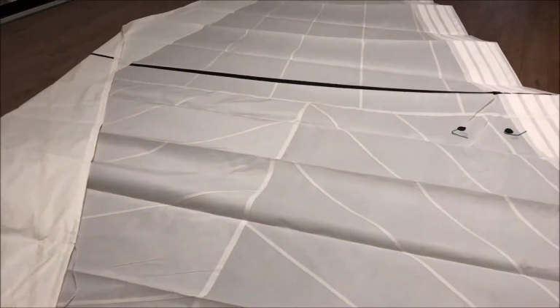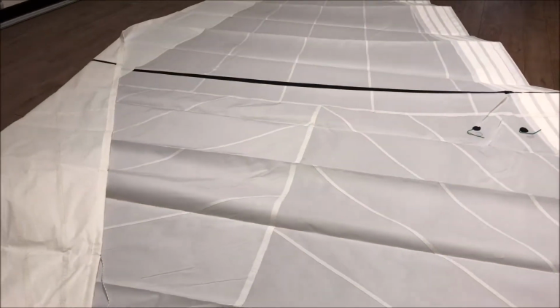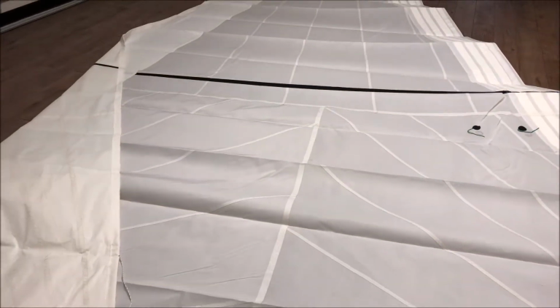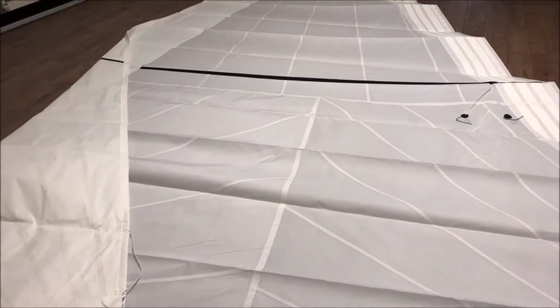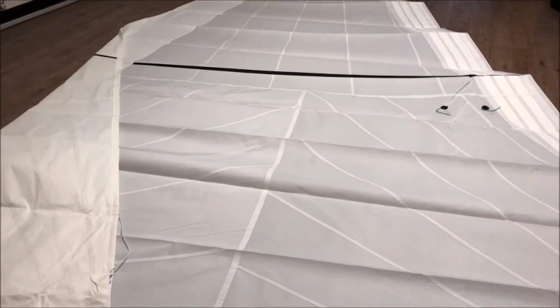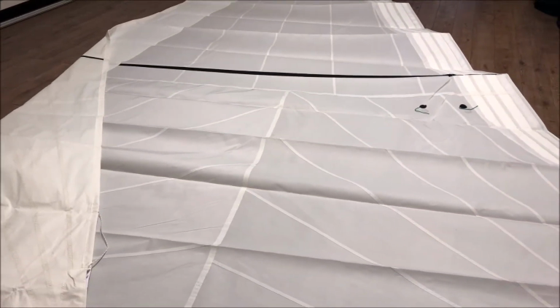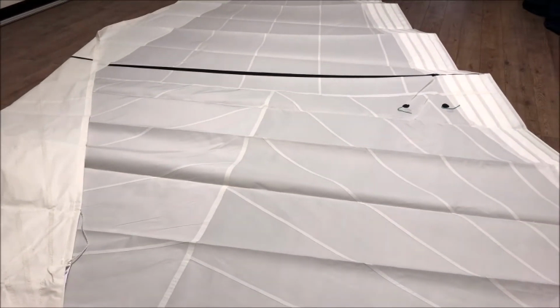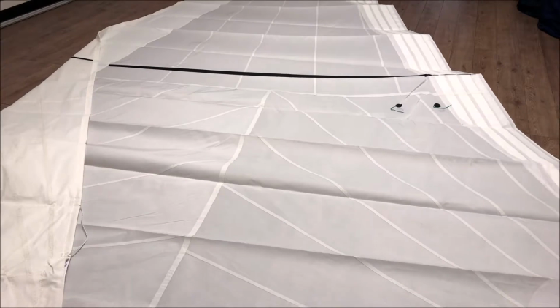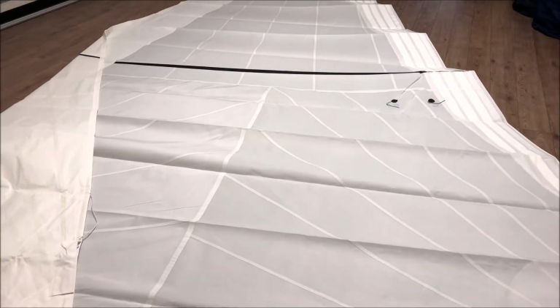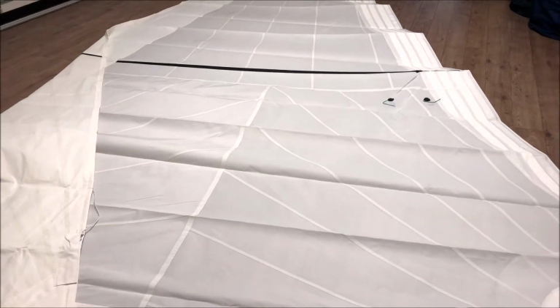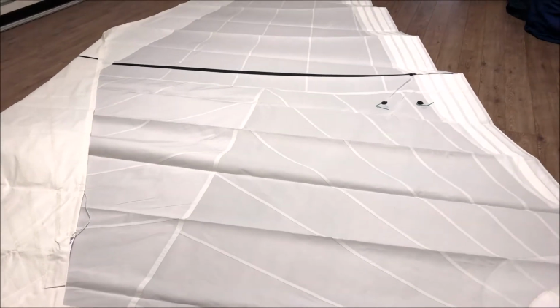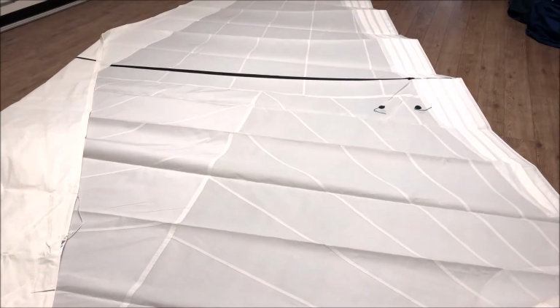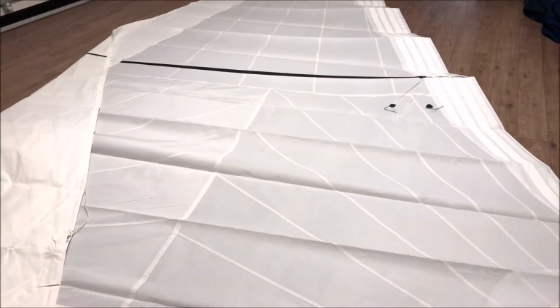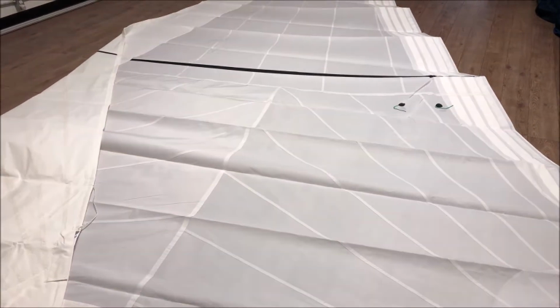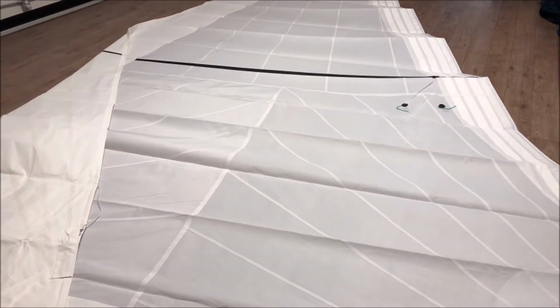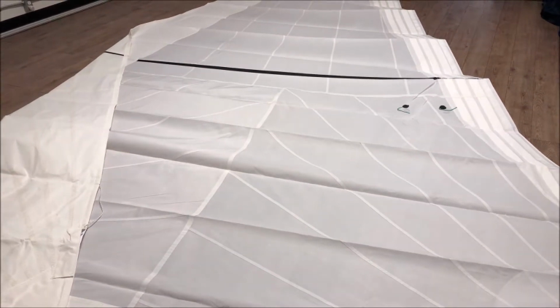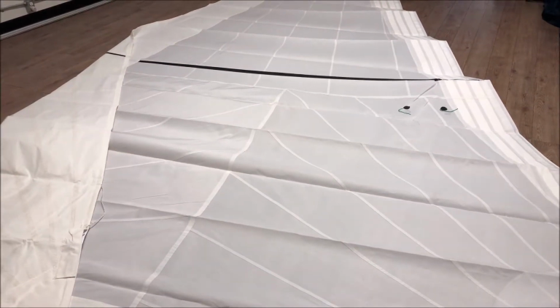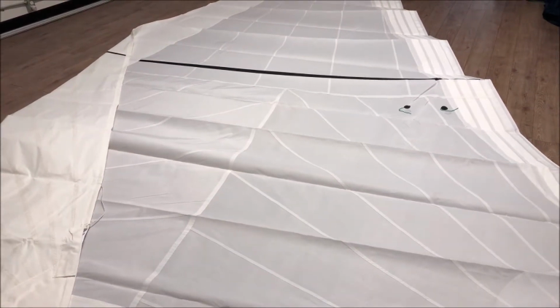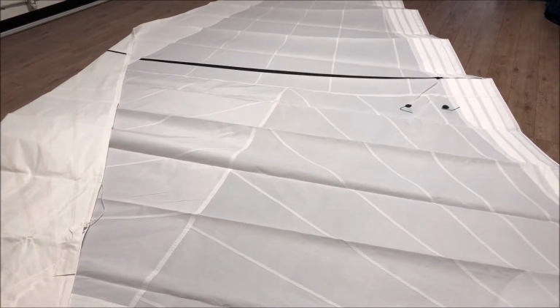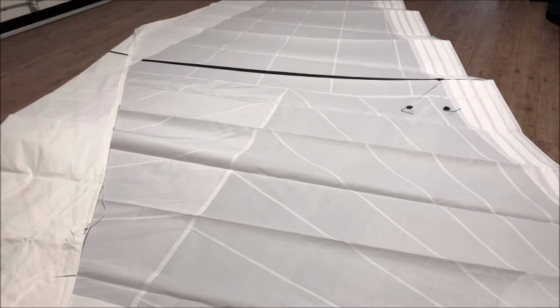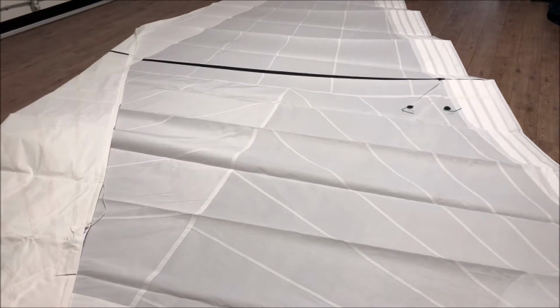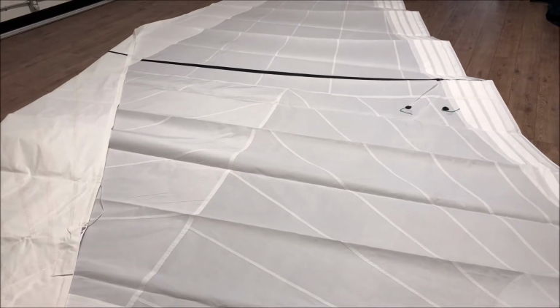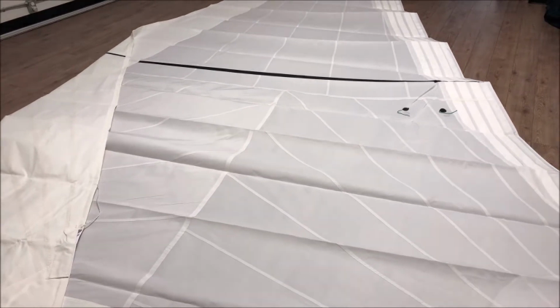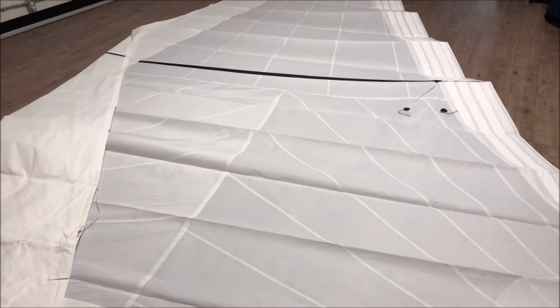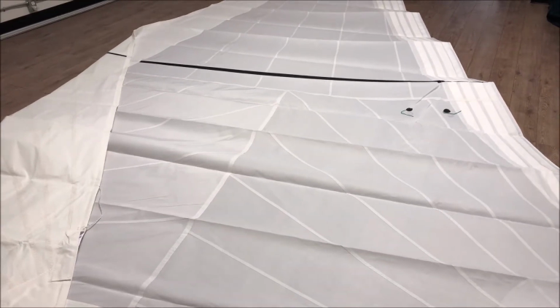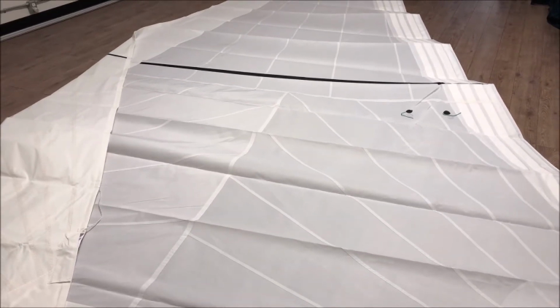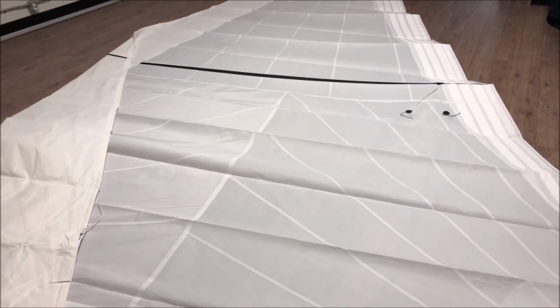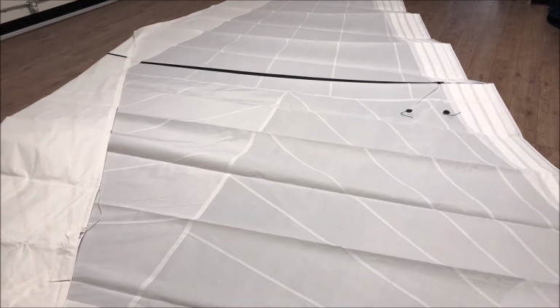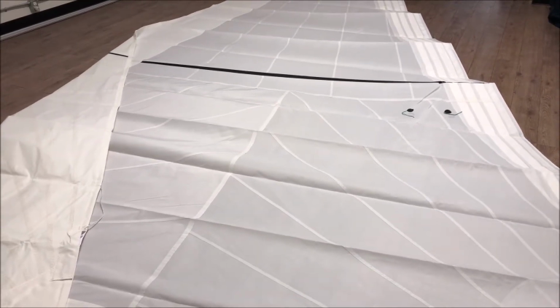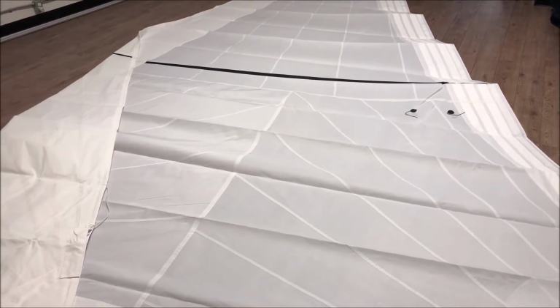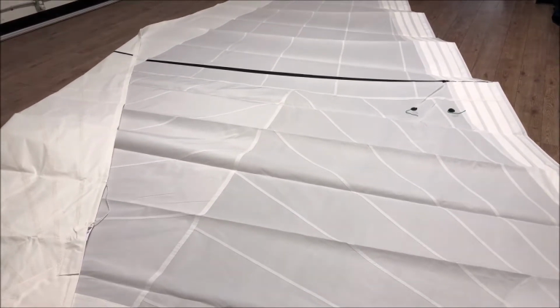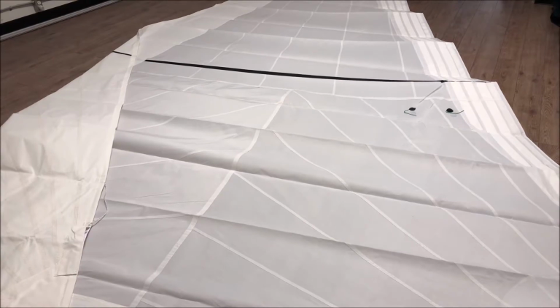This is a beautiful sail — 135% number two for a Tanzer 26, made from Challenge Sailcloth Warp Drive. An absolute stunner, guys. If you're interested, please click the link below and we'd be more than happy to get you a quote.